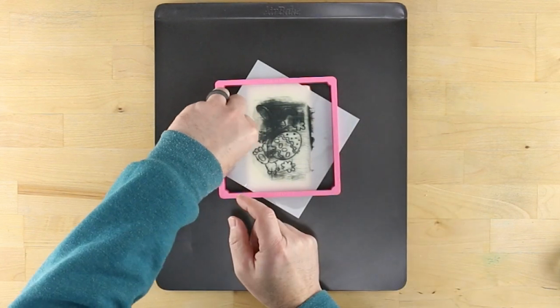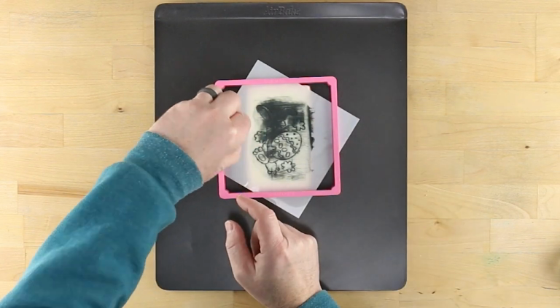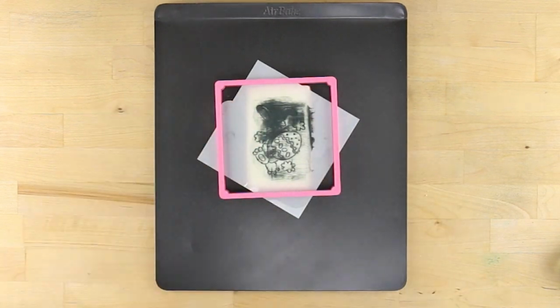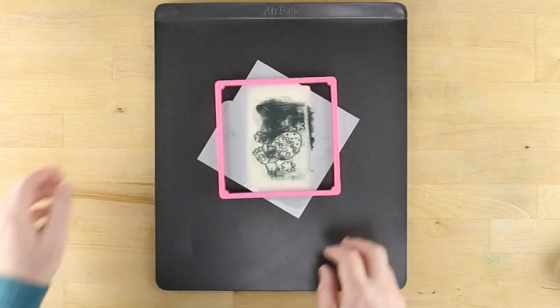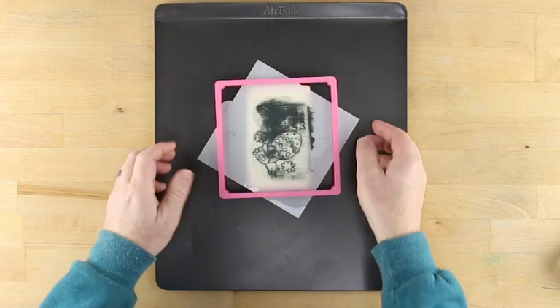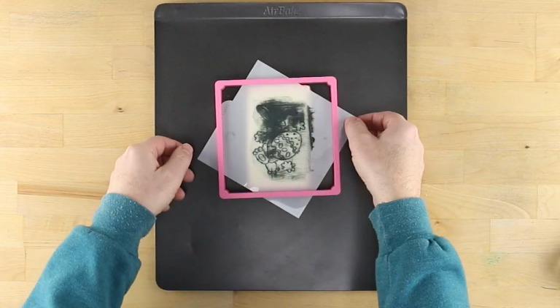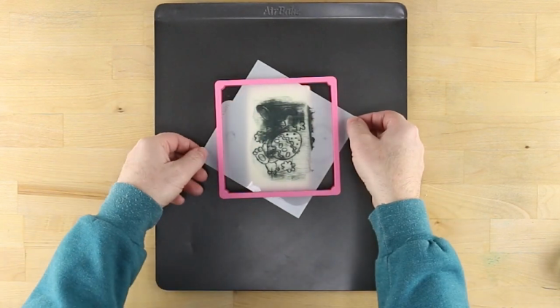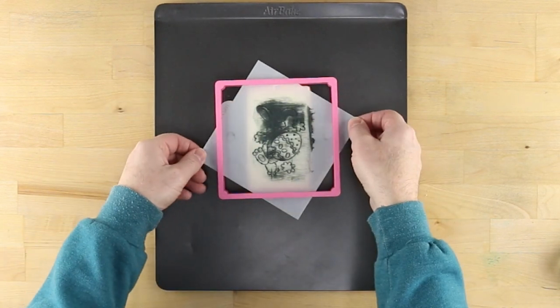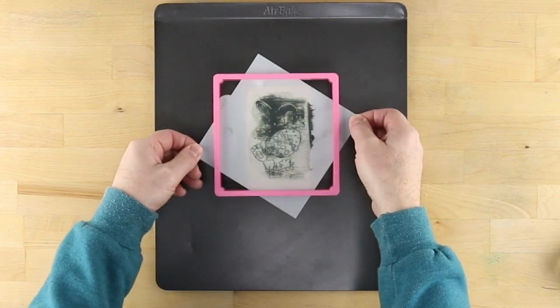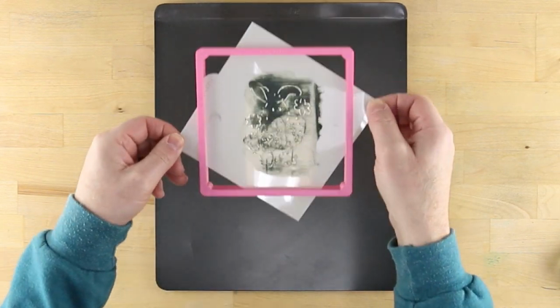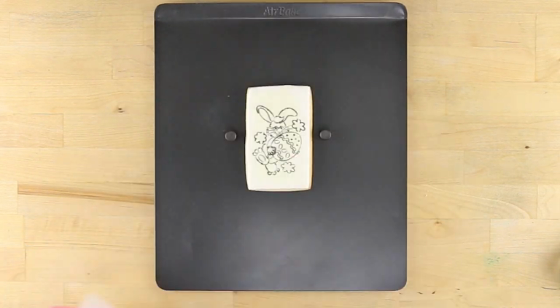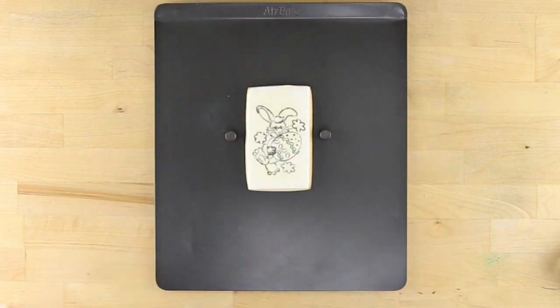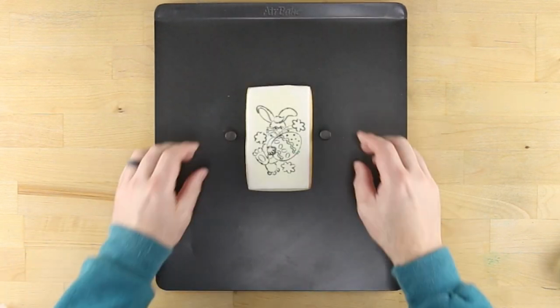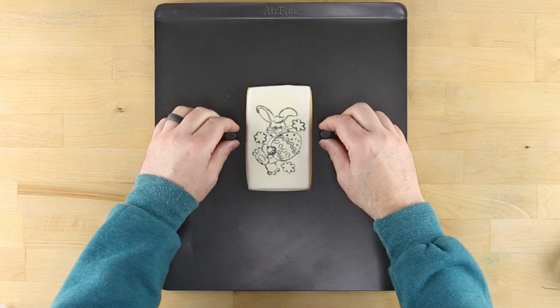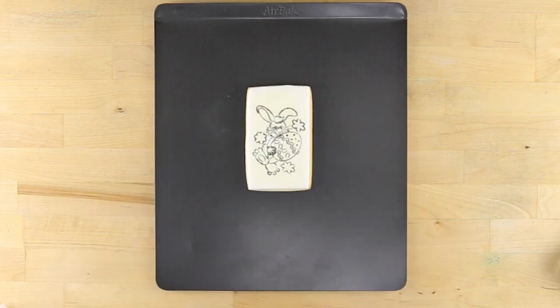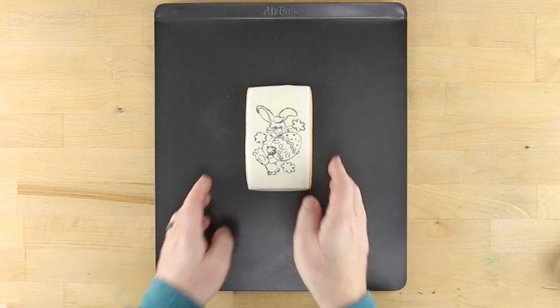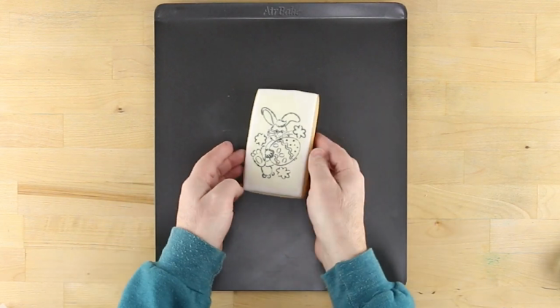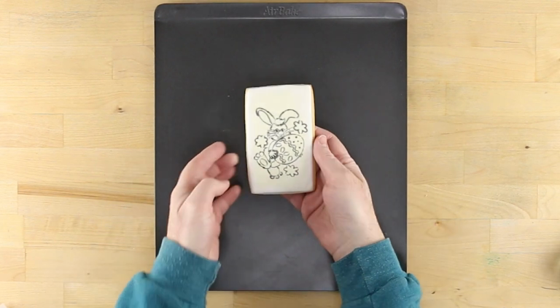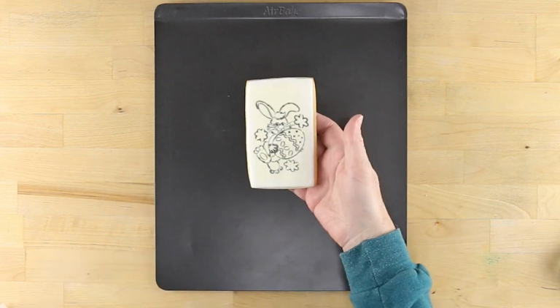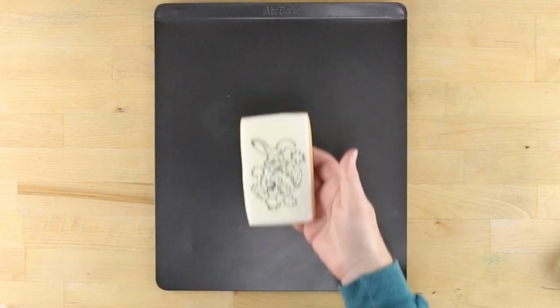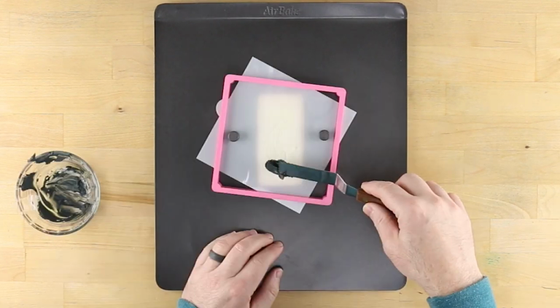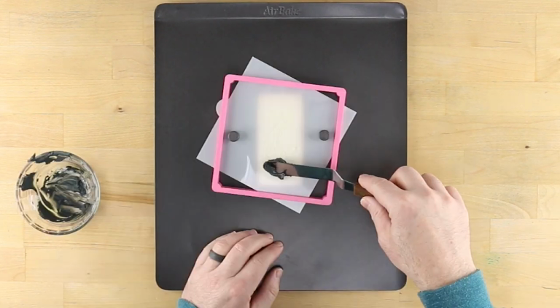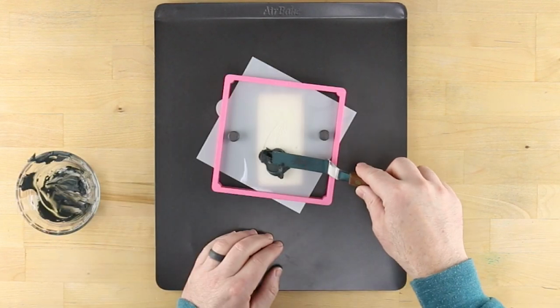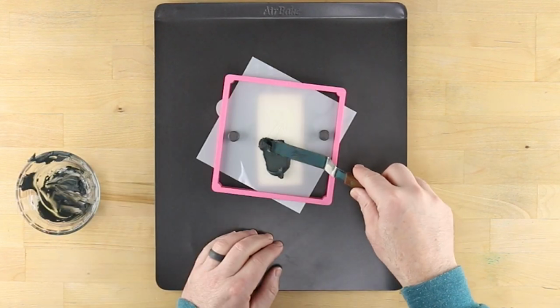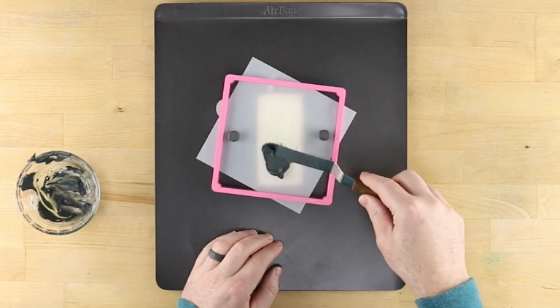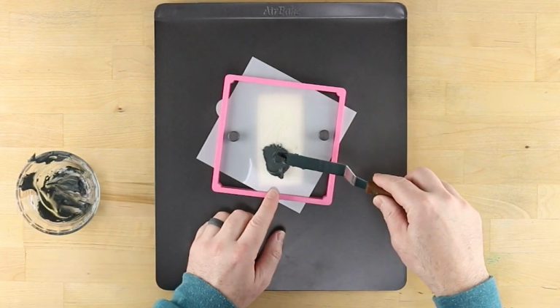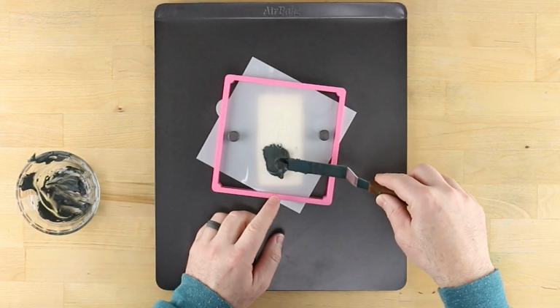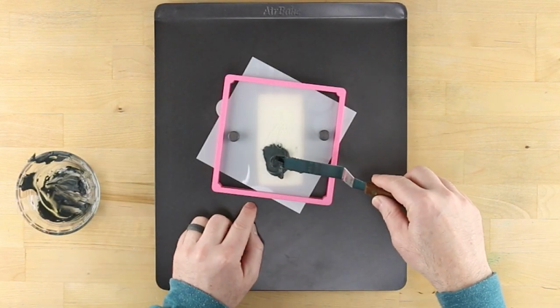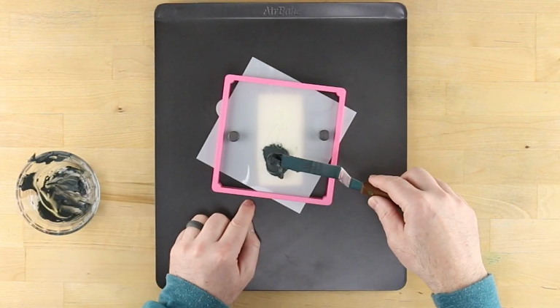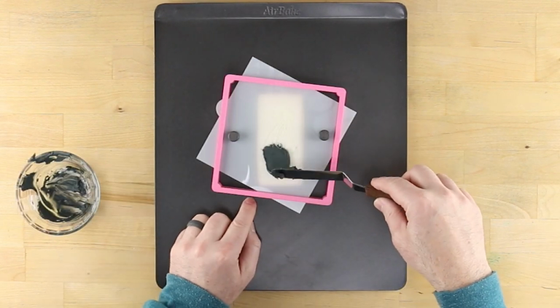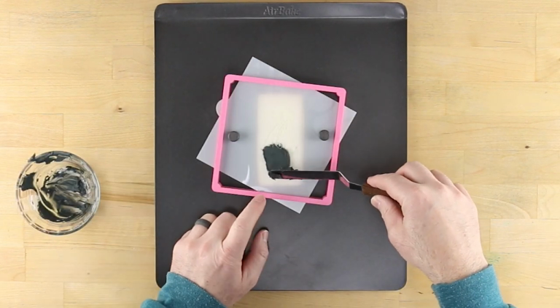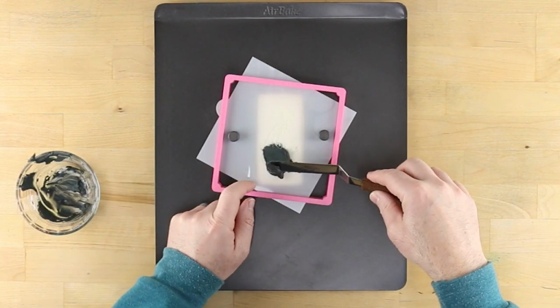Remove the upper magnets and lift the stencil genie and stencil straight up away from the cookie. Repeat the process for all remaining cookies and stencils.